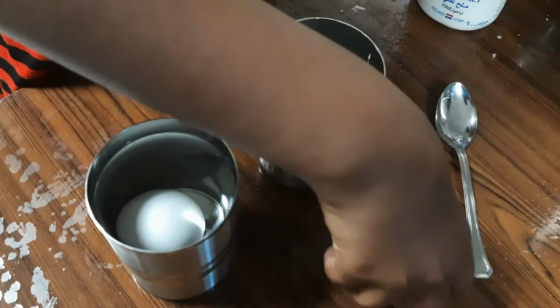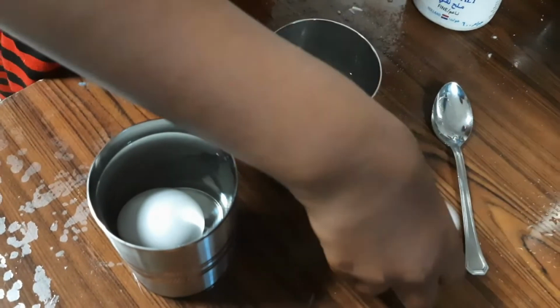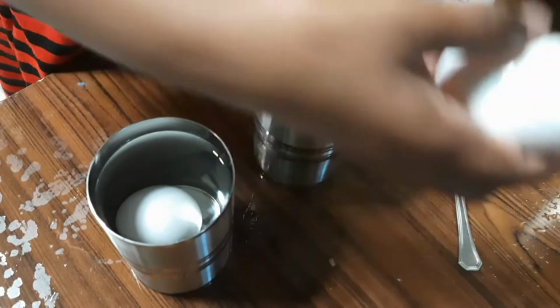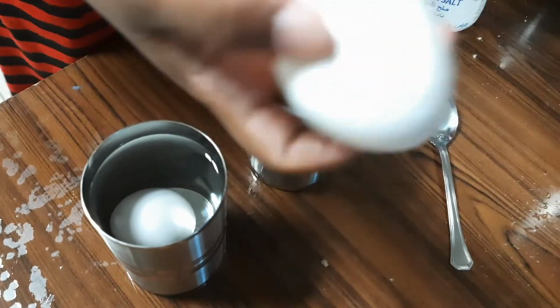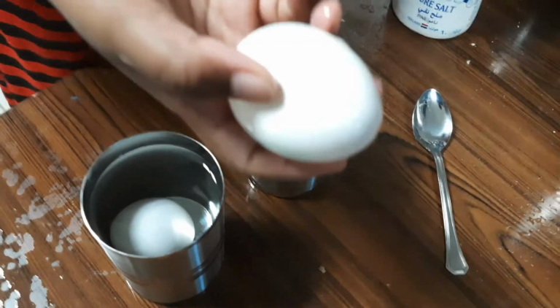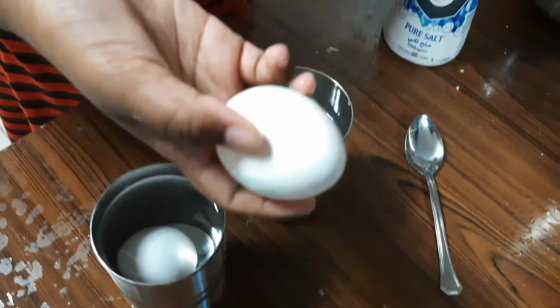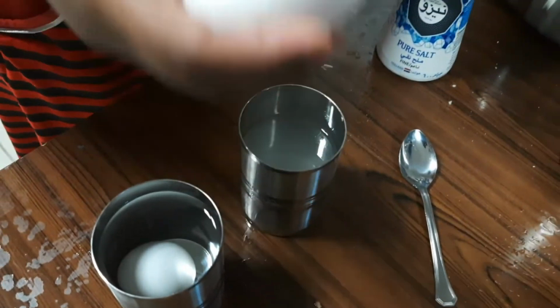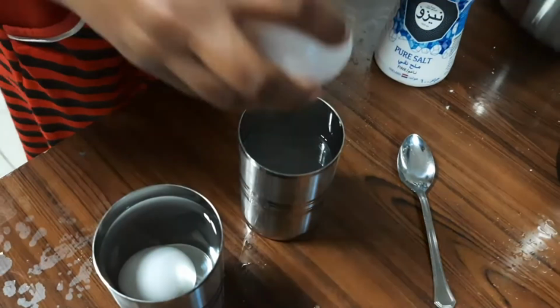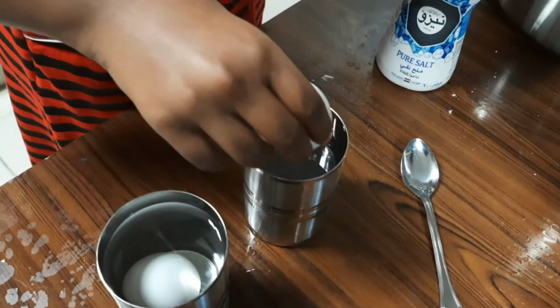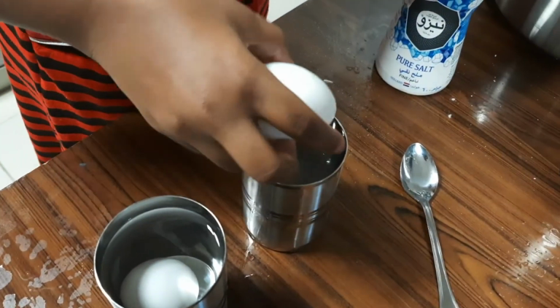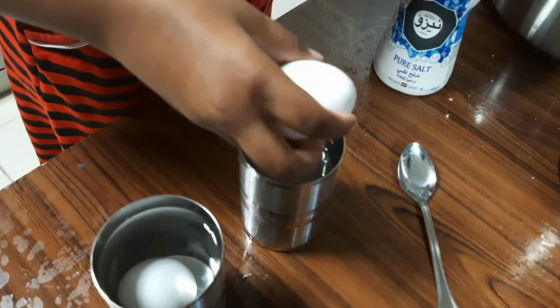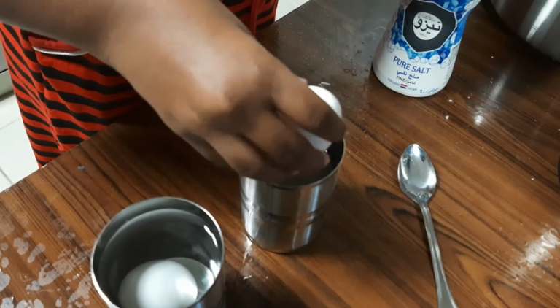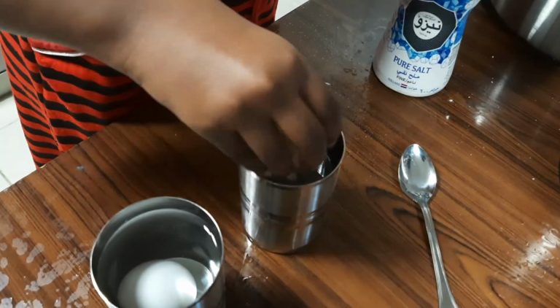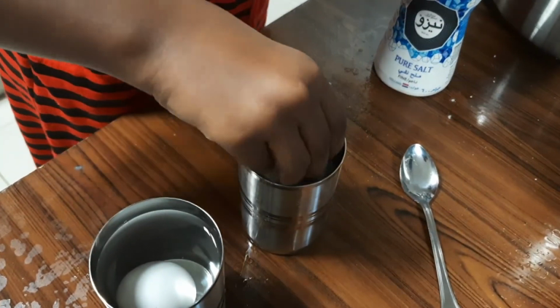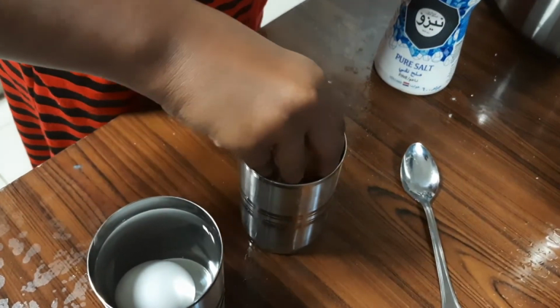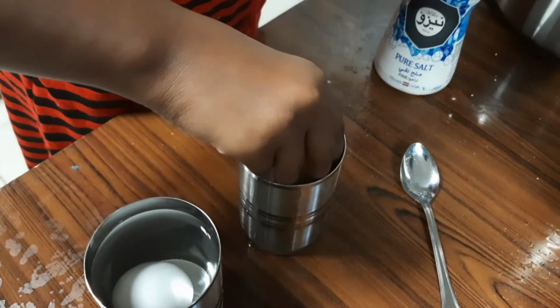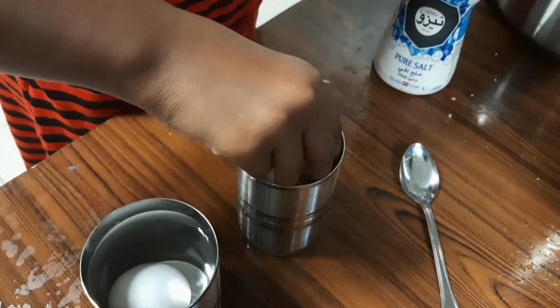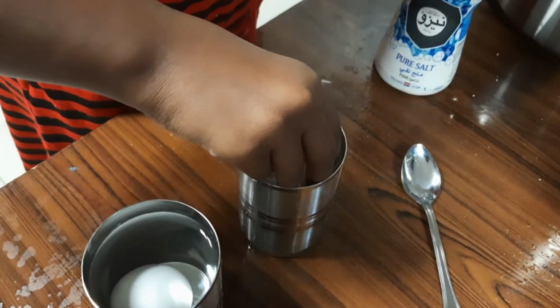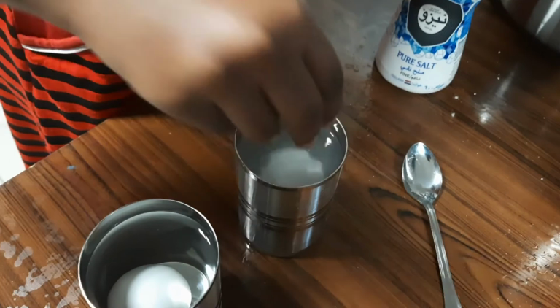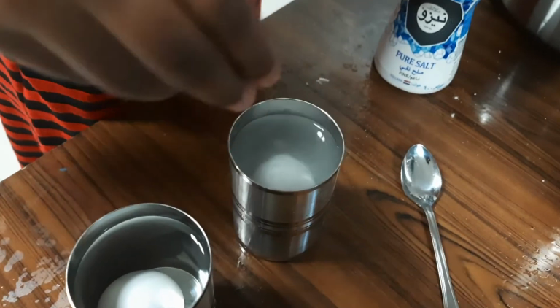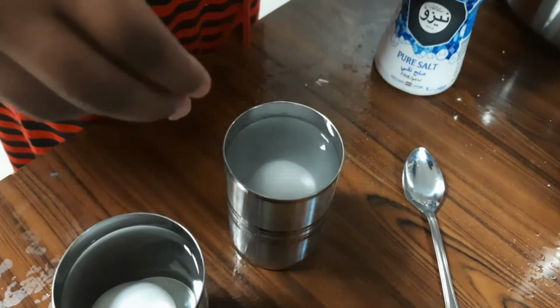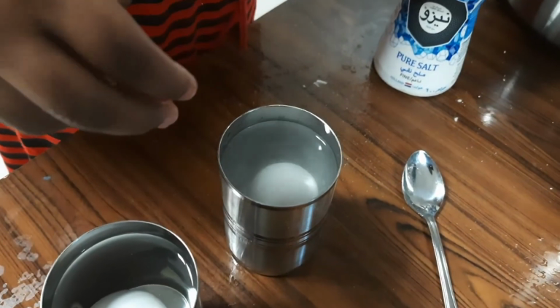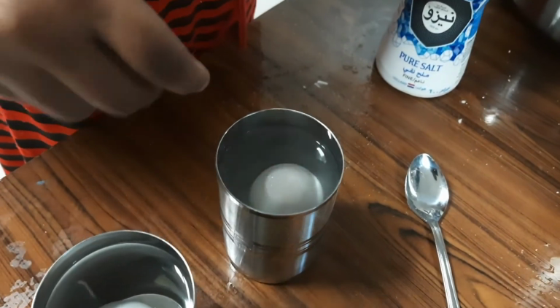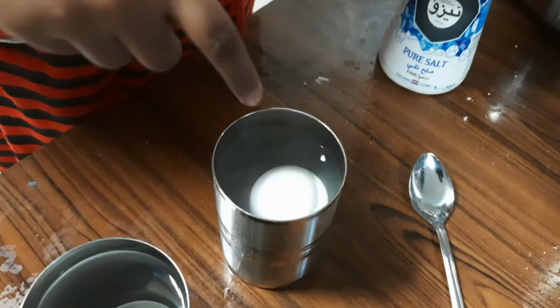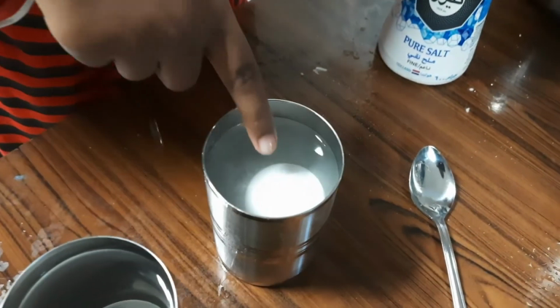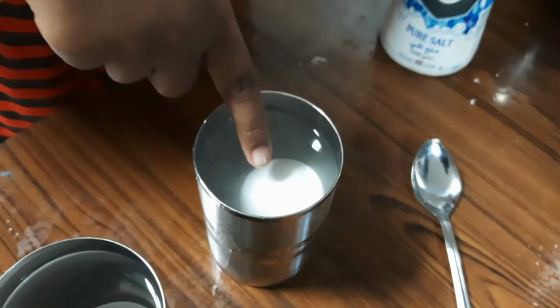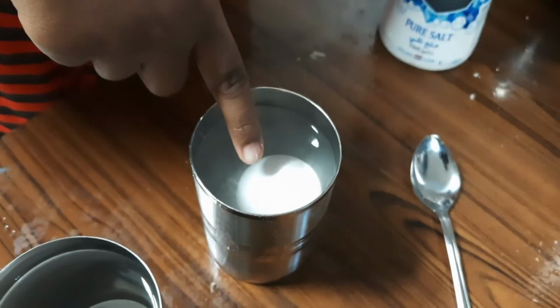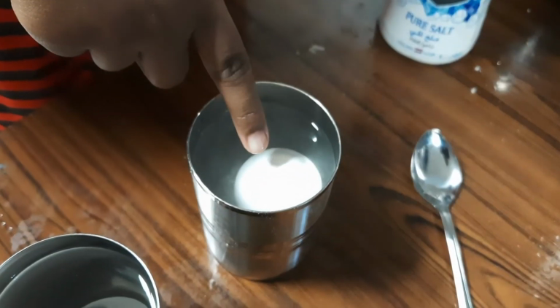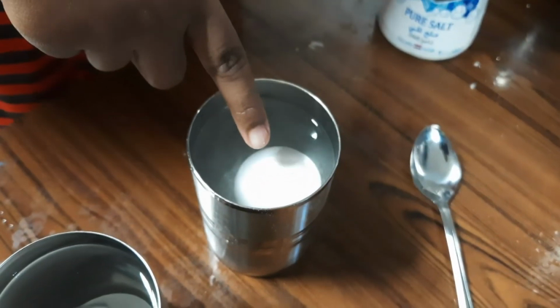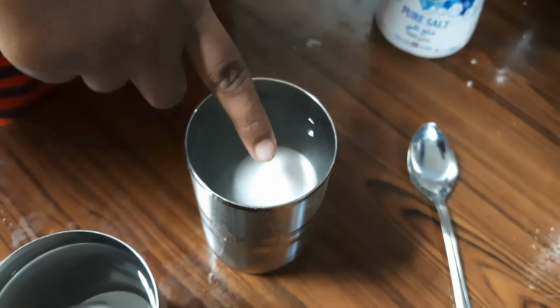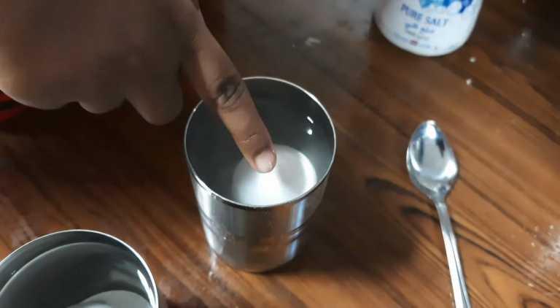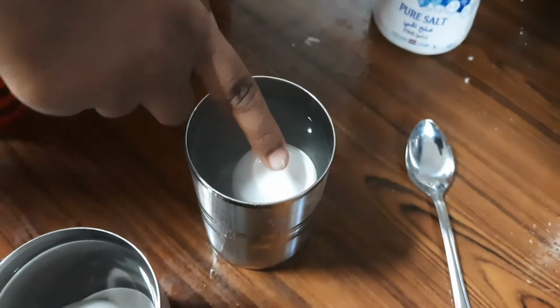So I will put it in salt water. It was coming up. See!